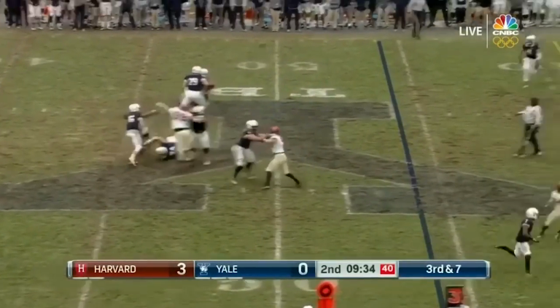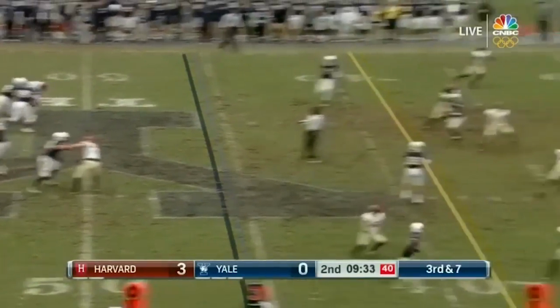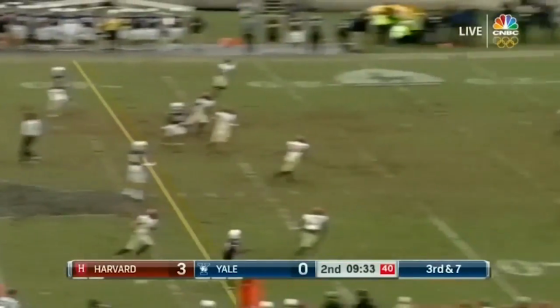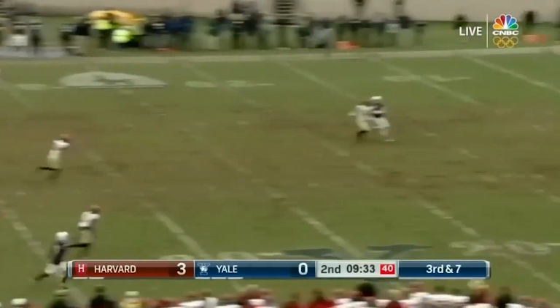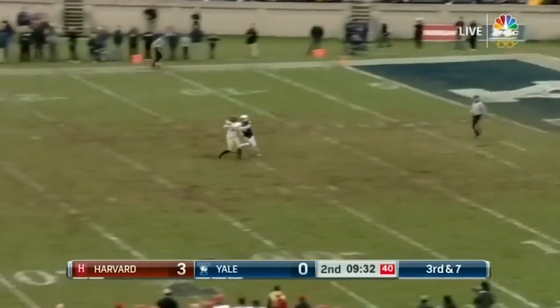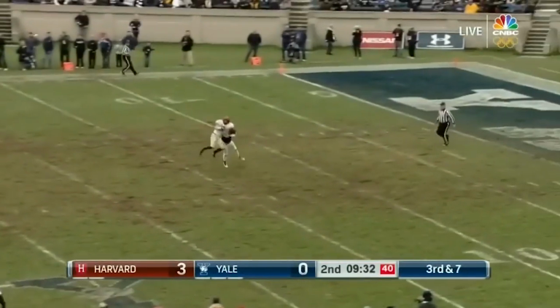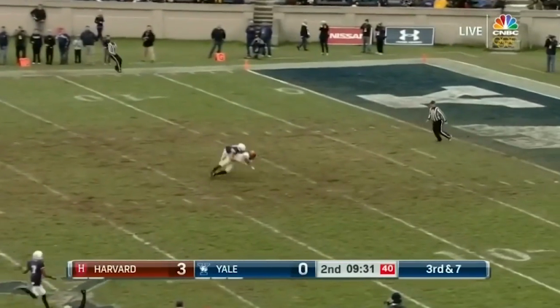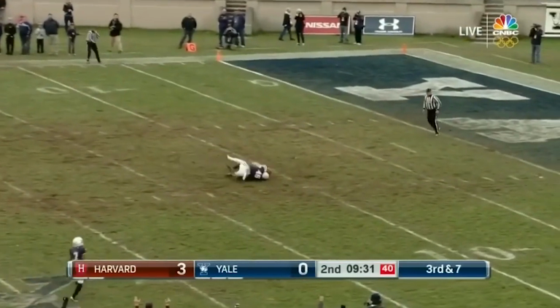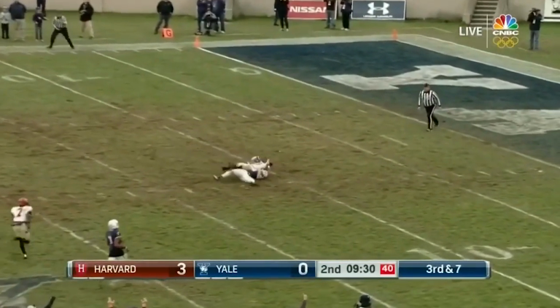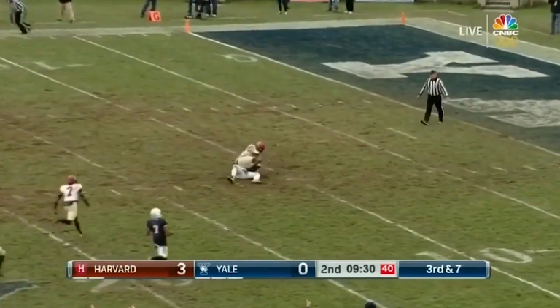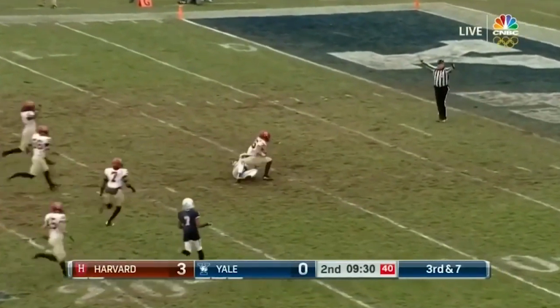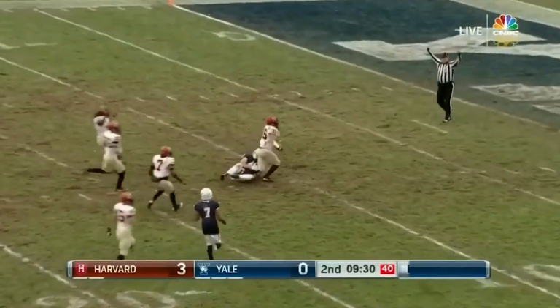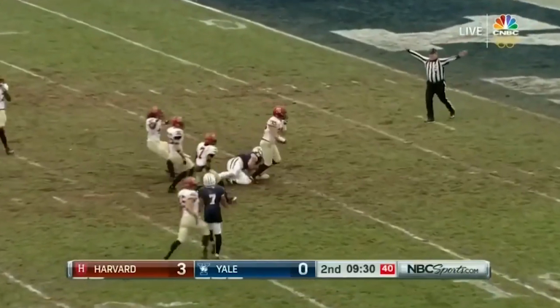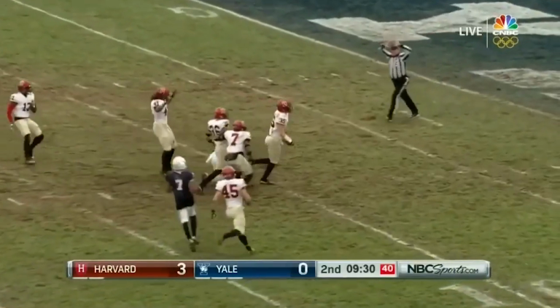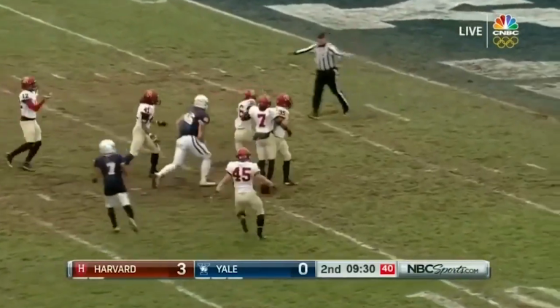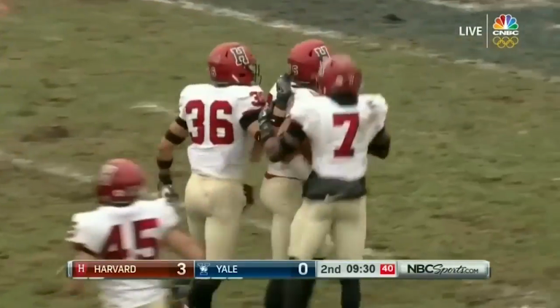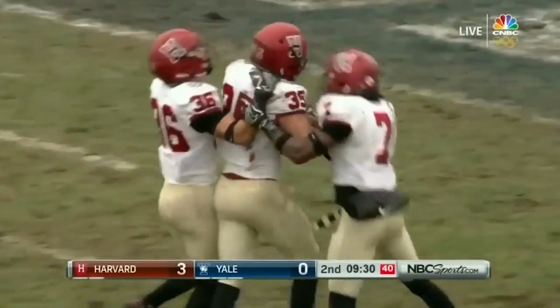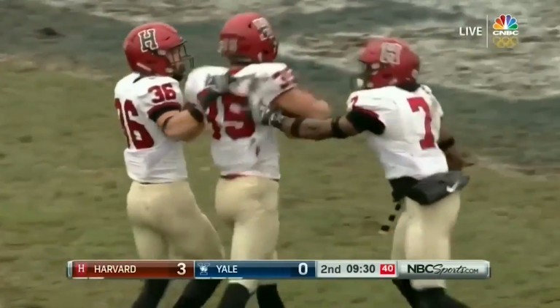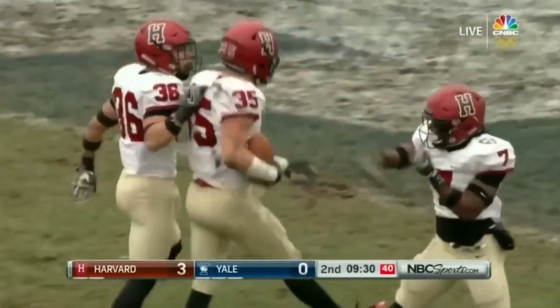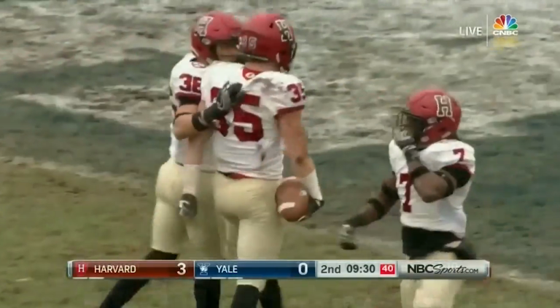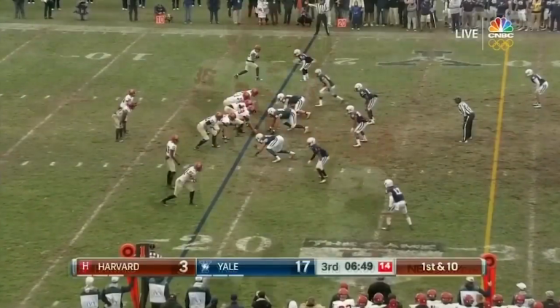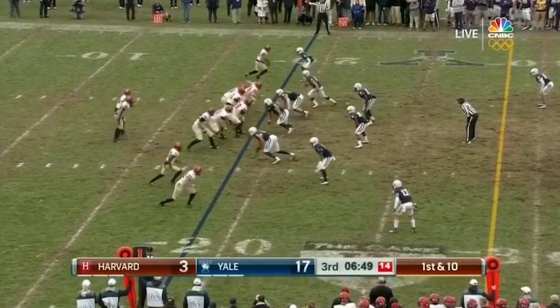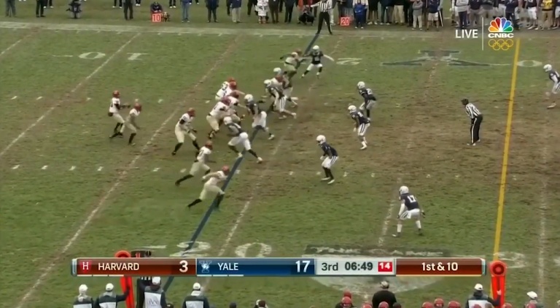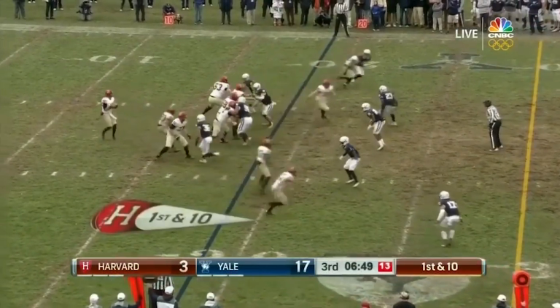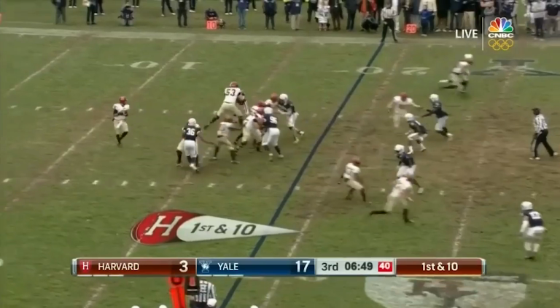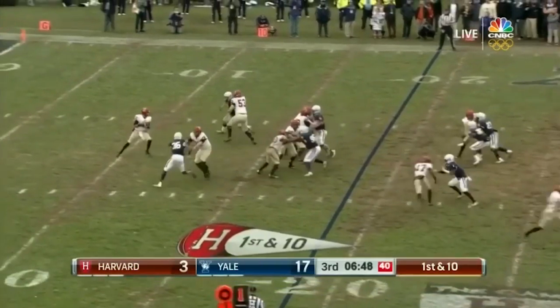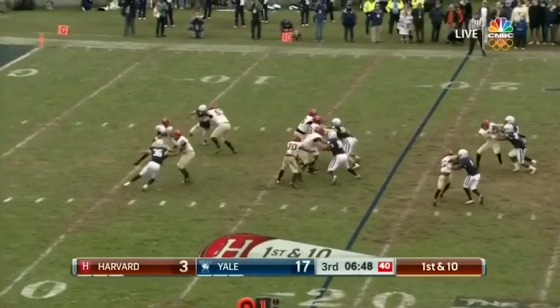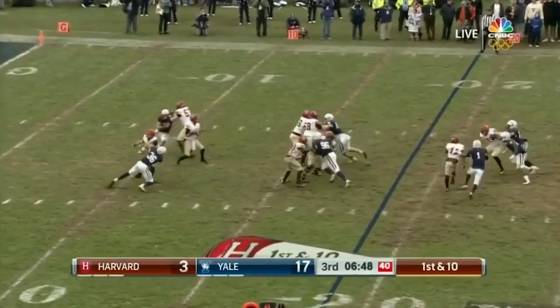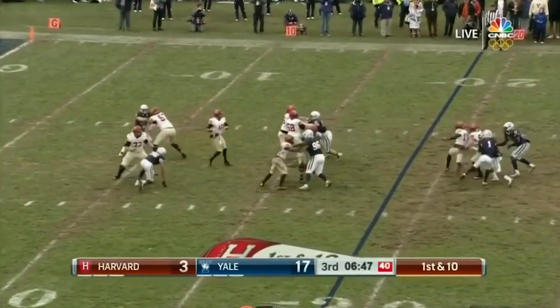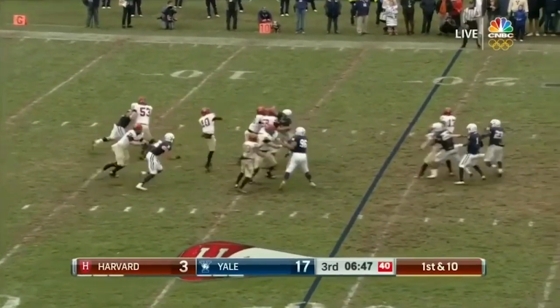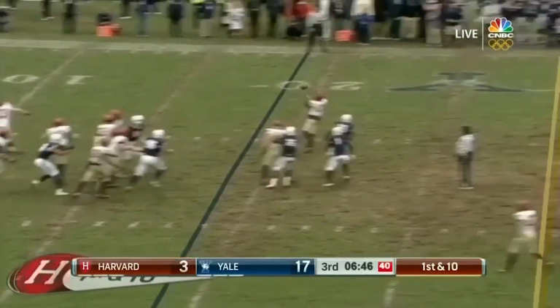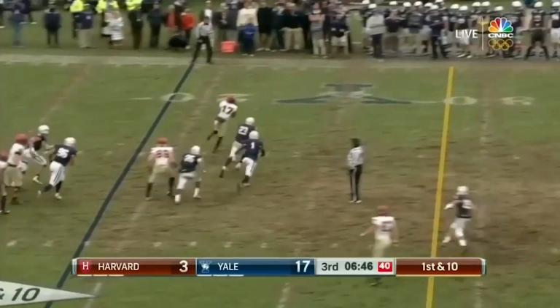They're just one for five on third down, and now one for six with a turnover. He's here on this Saturday. Currently, Yale on top 17-3.